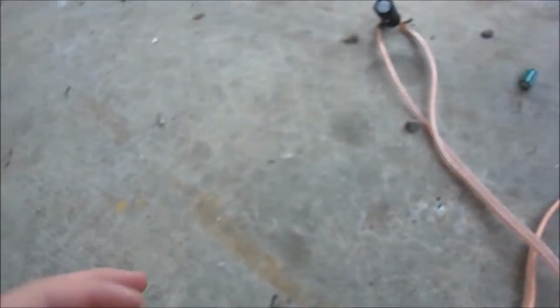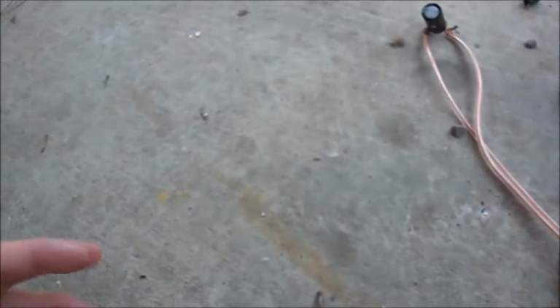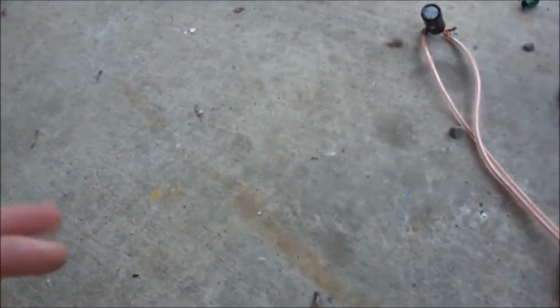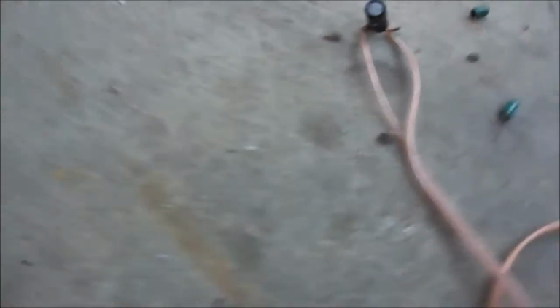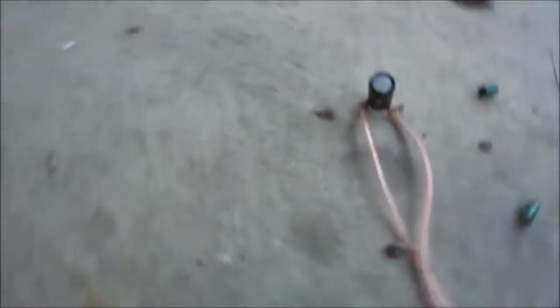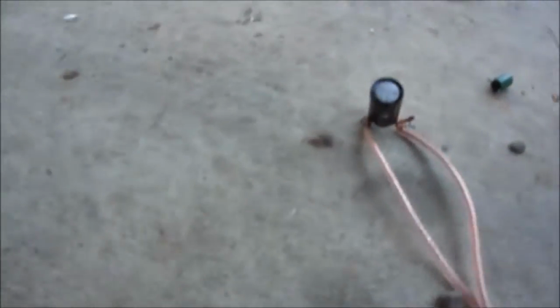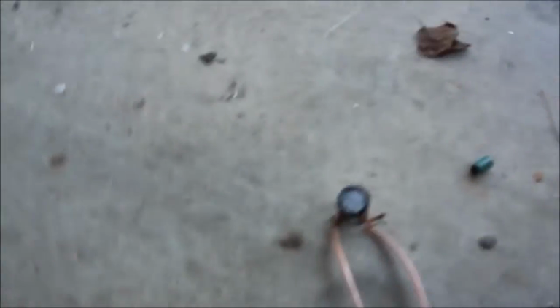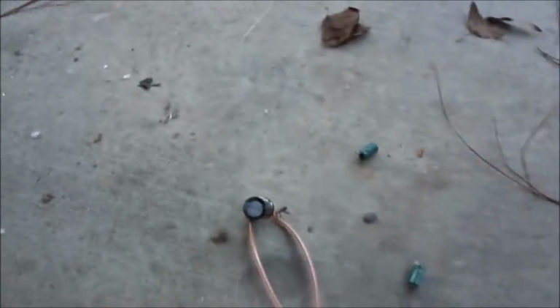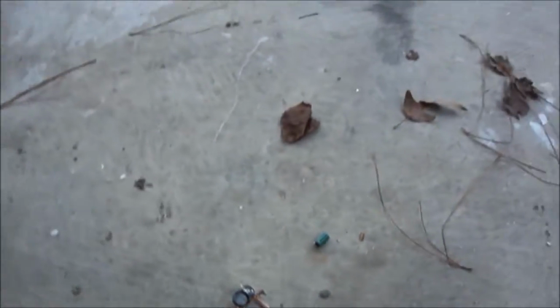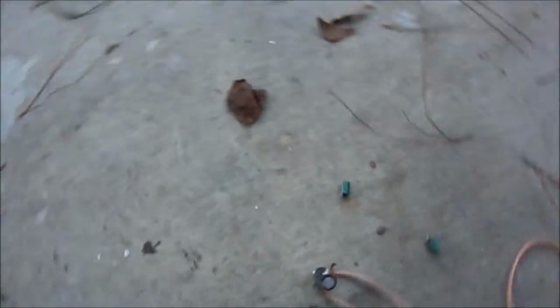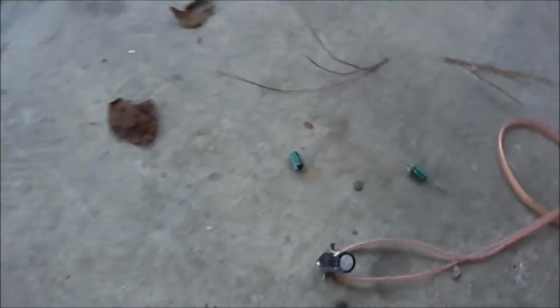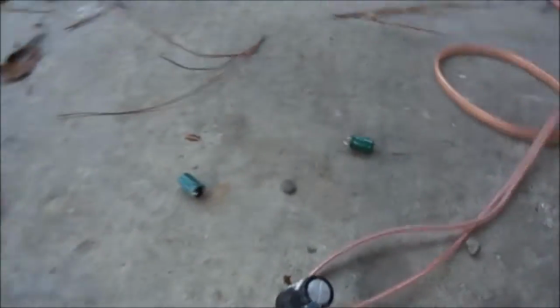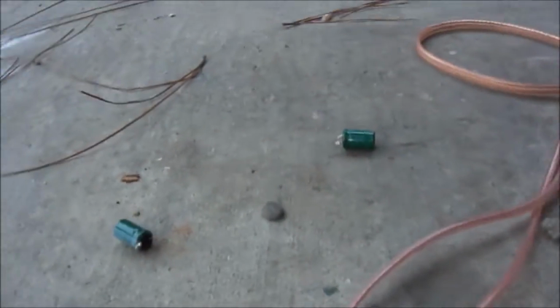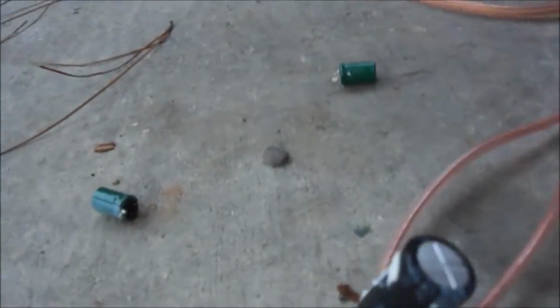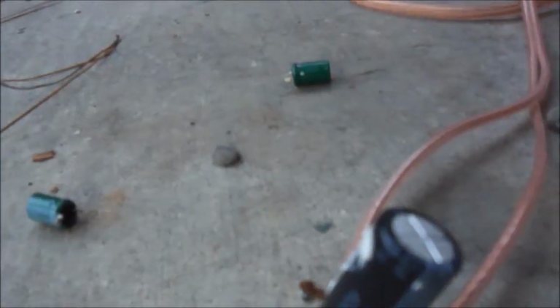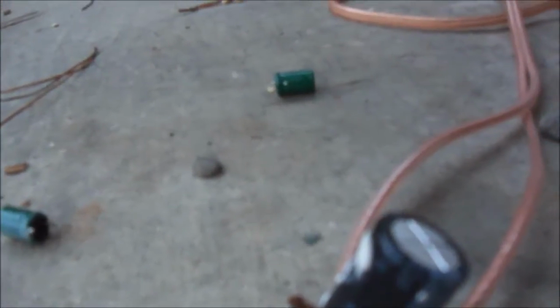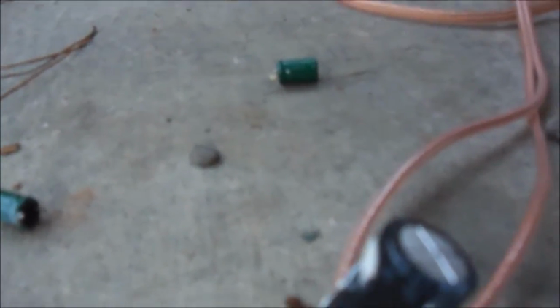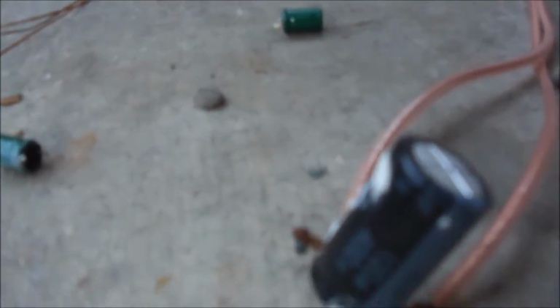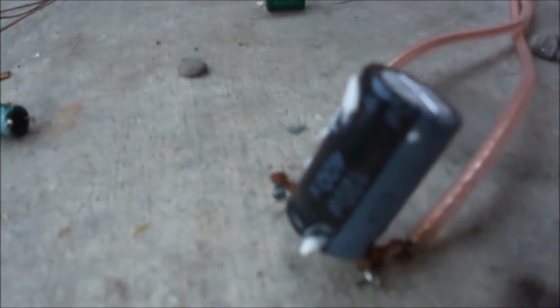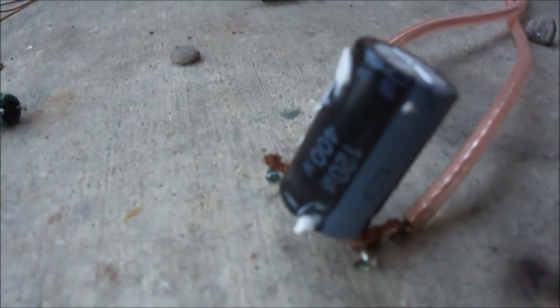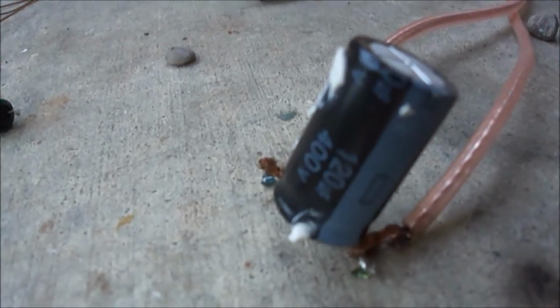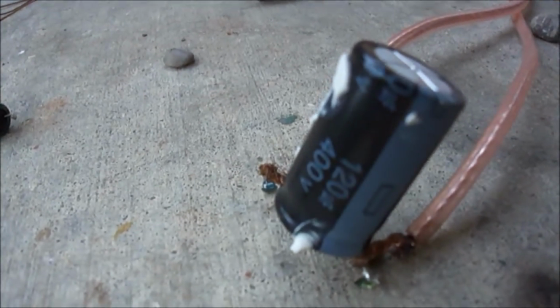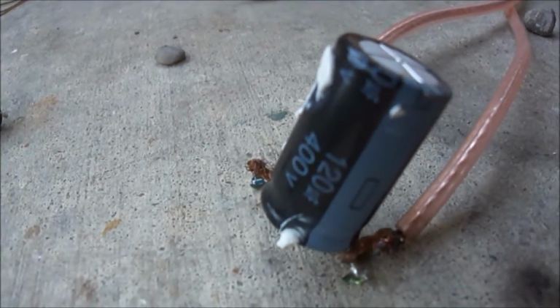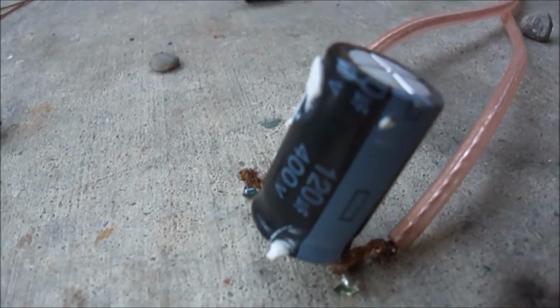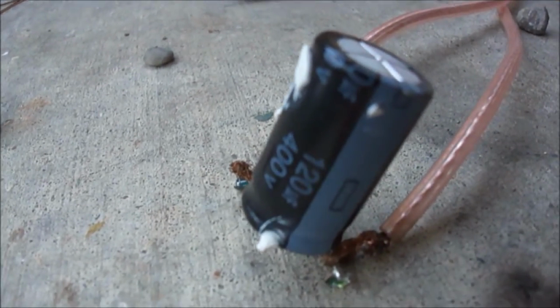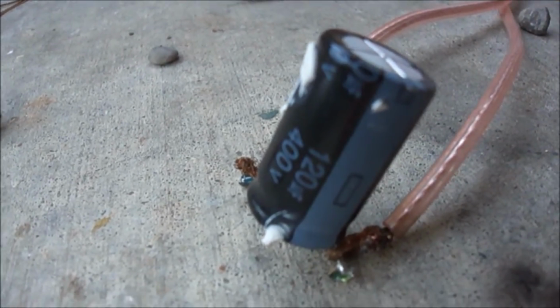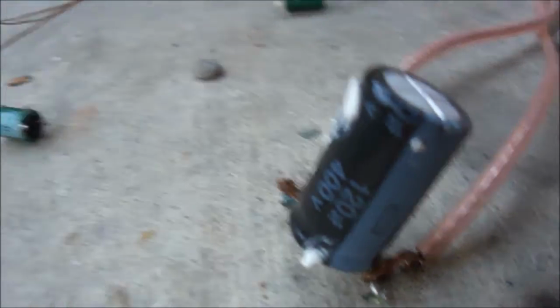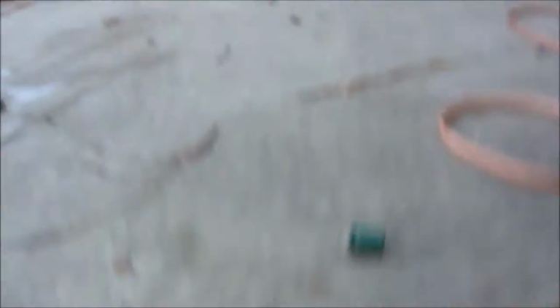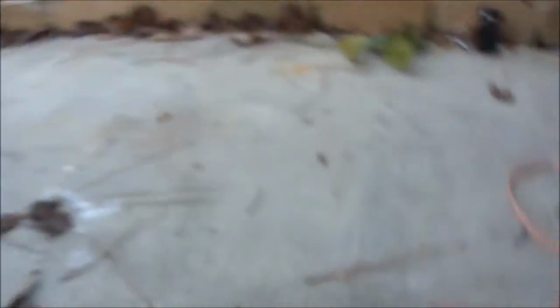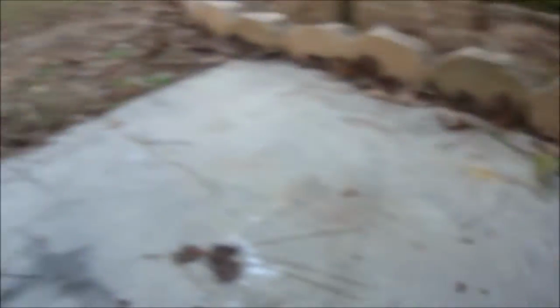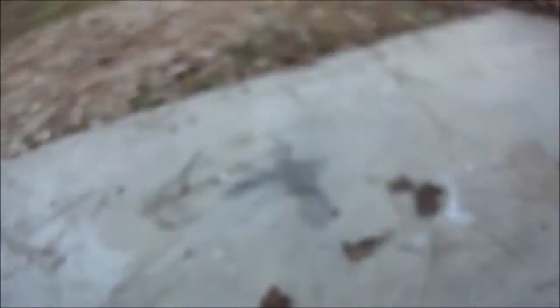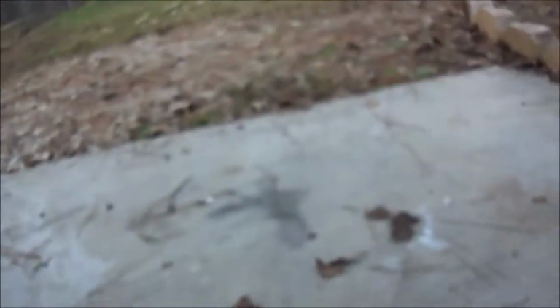Alright, here comes this one. 400 volts, 120 microfarads. Here we go.